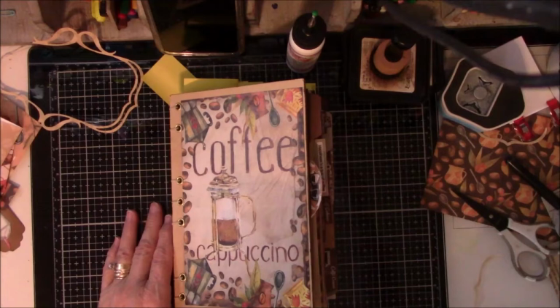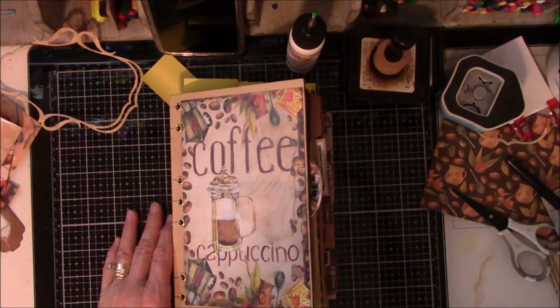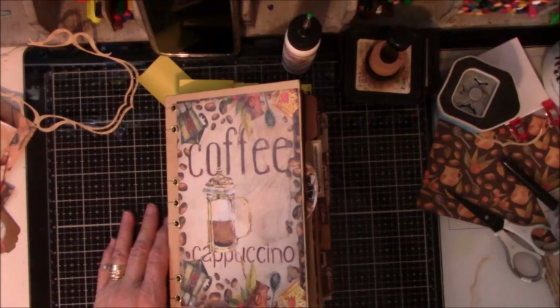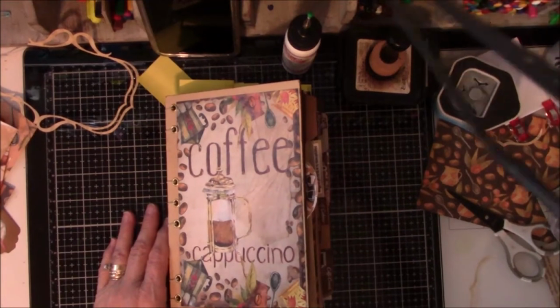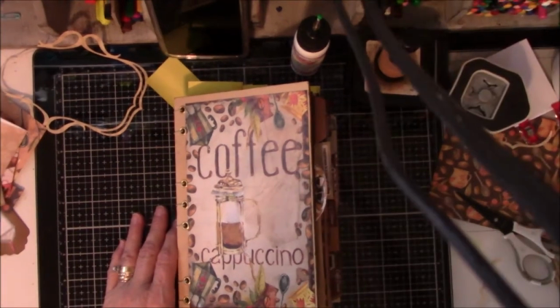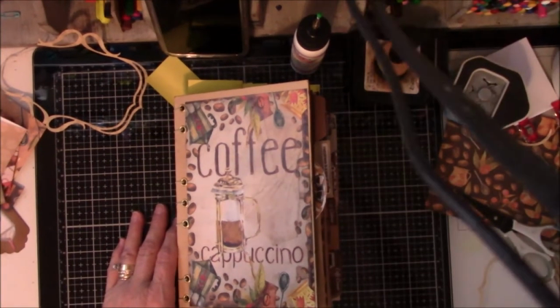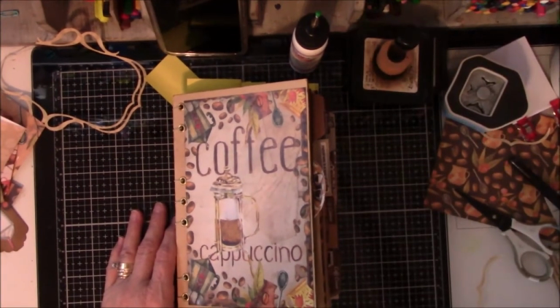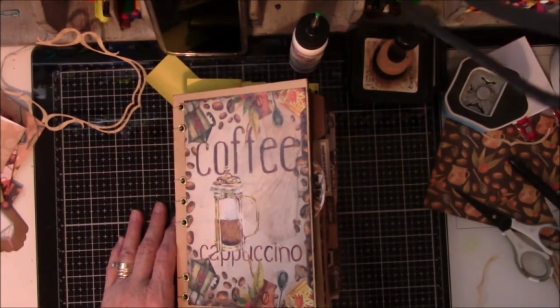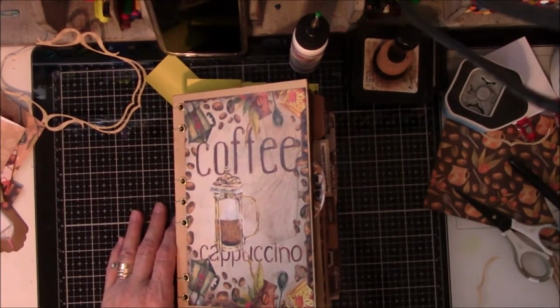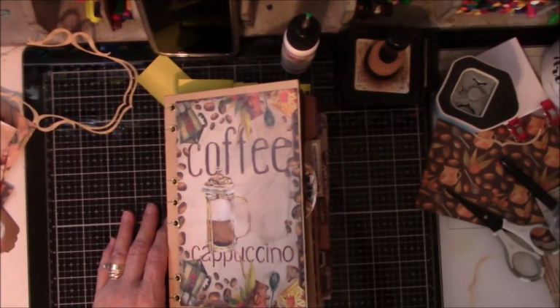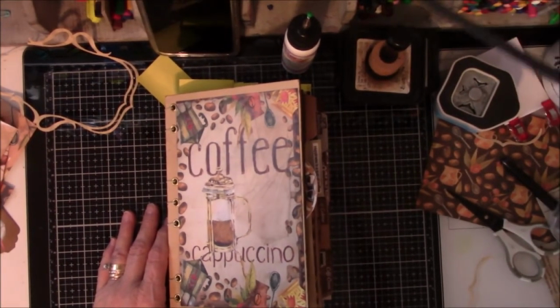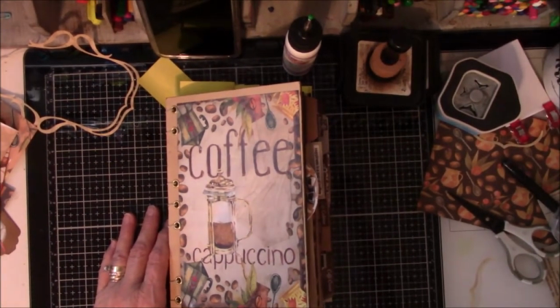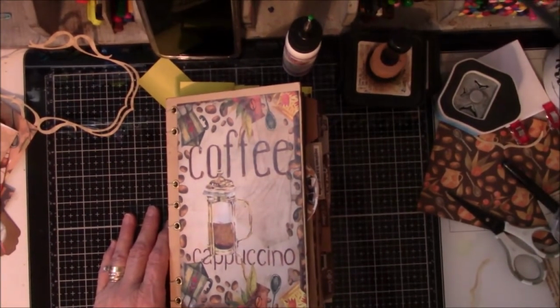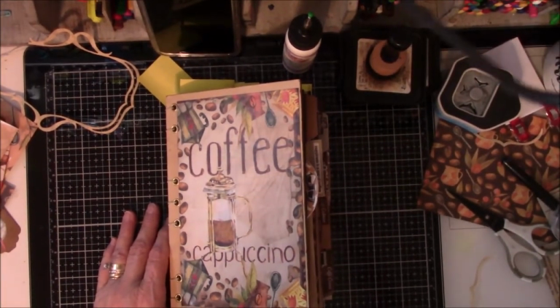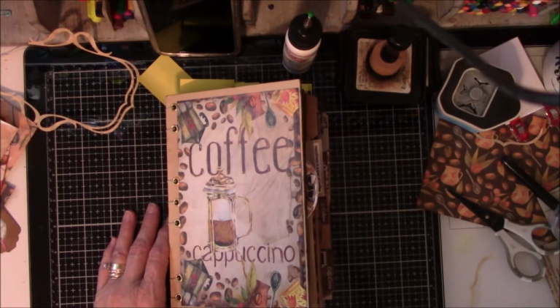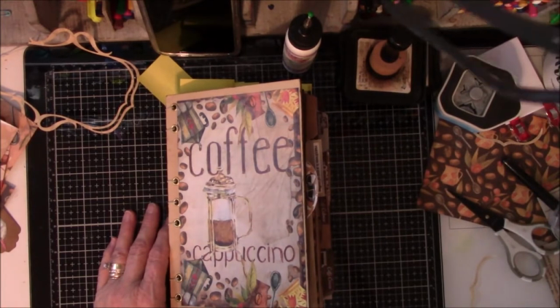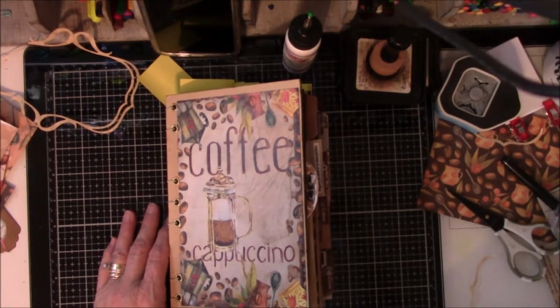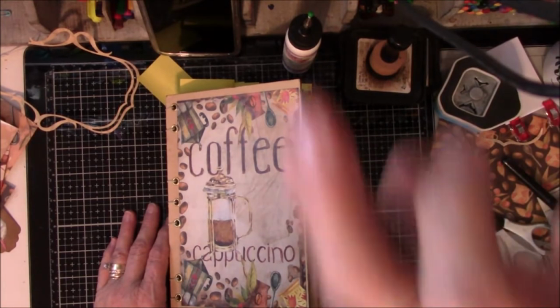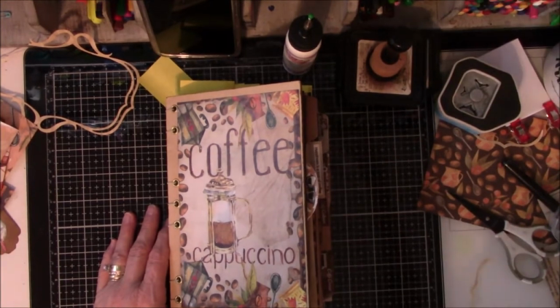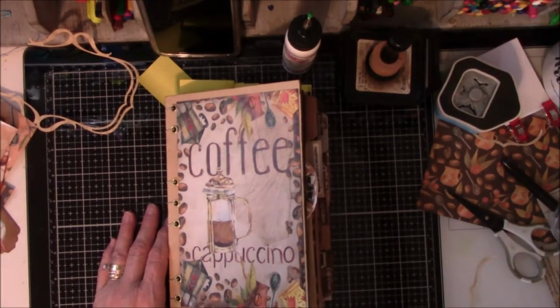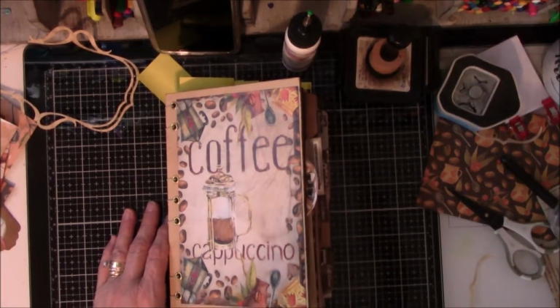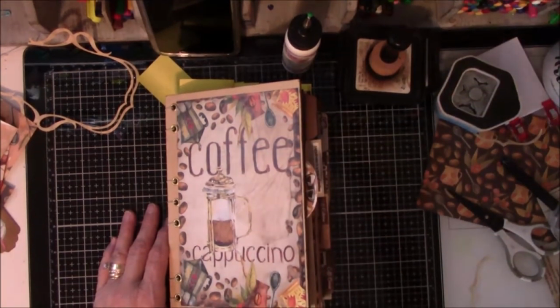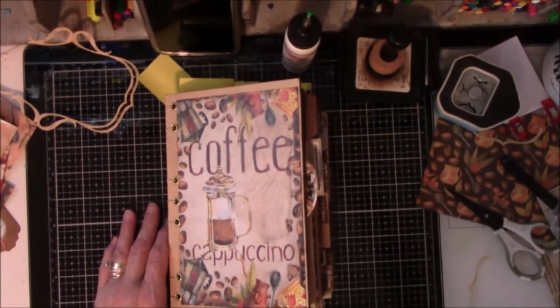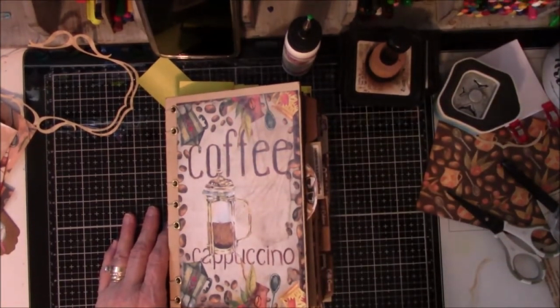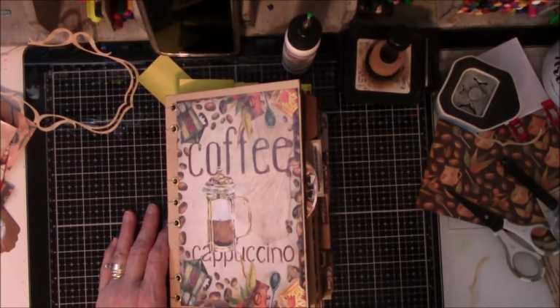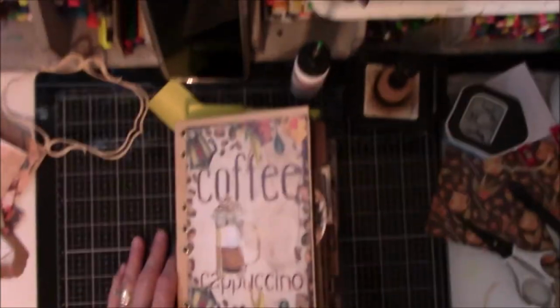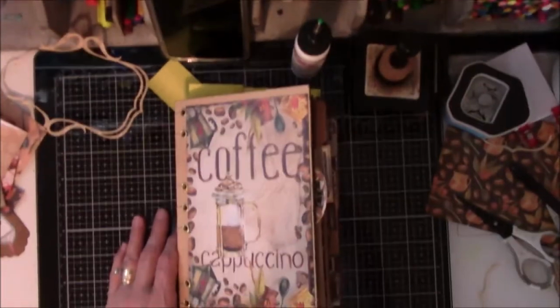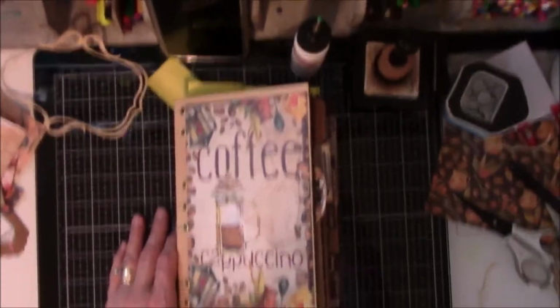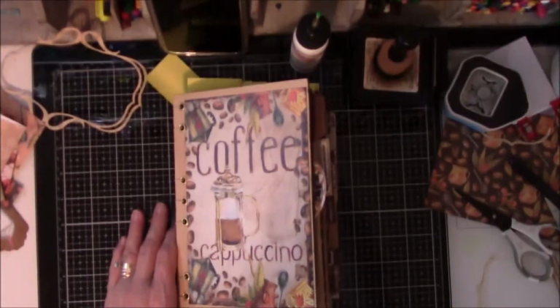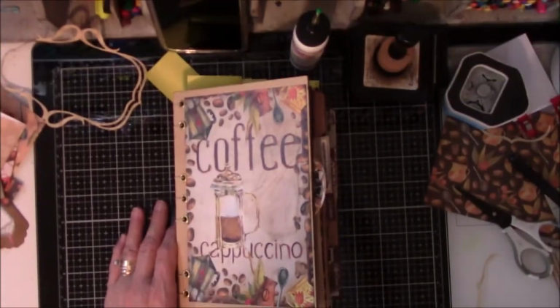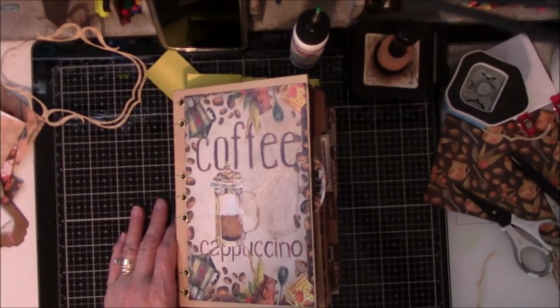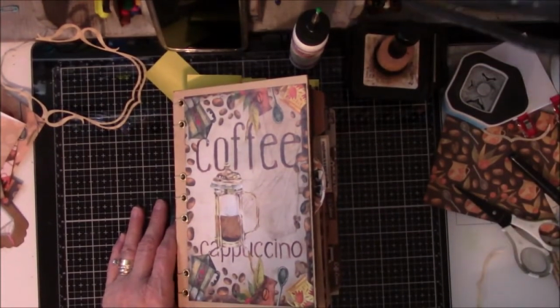Hey everyone, this is Vicki from Messy Table Studio. I have a video today with wires hanging everywhere. Every time I move something on my desk, these wires hang down. Alright.